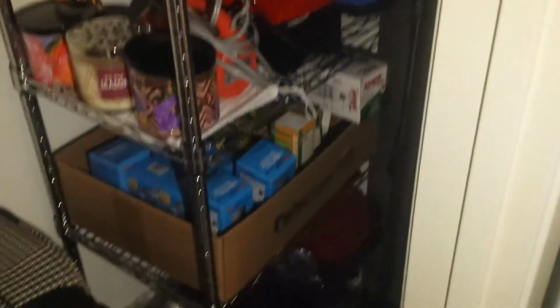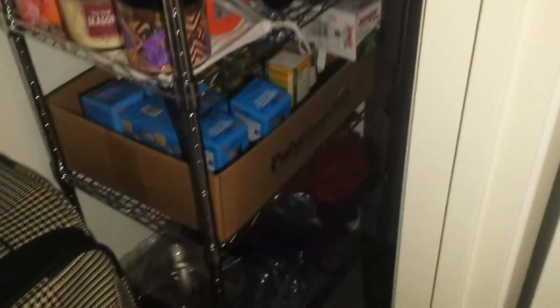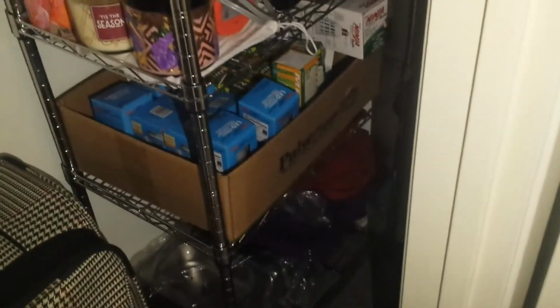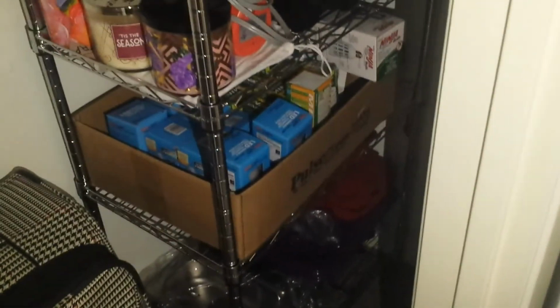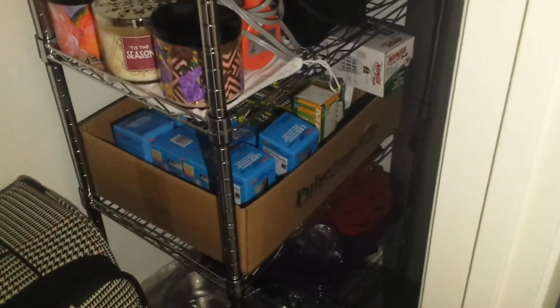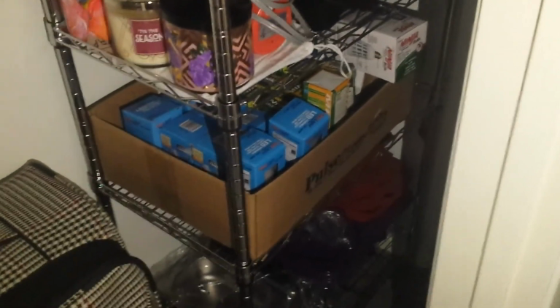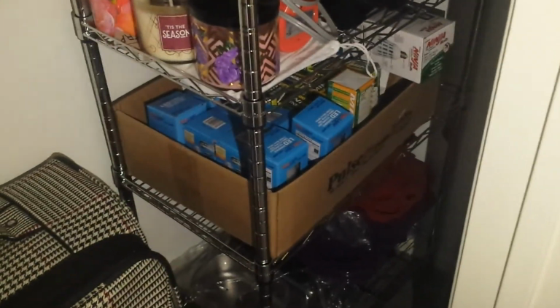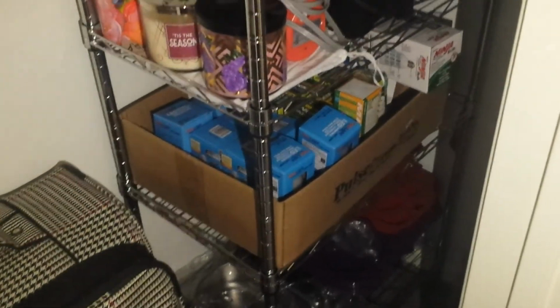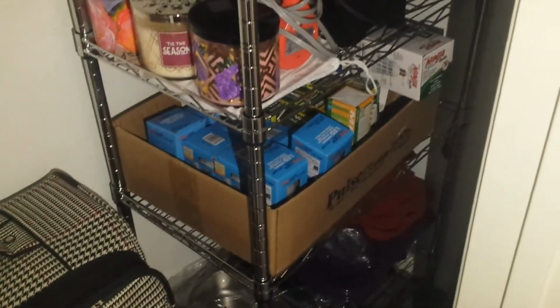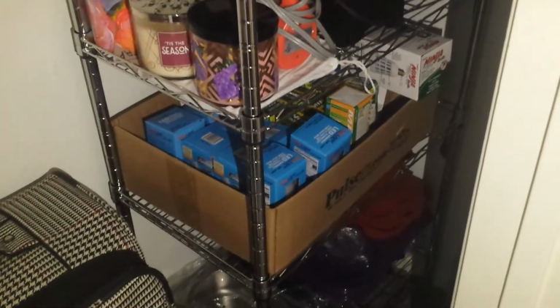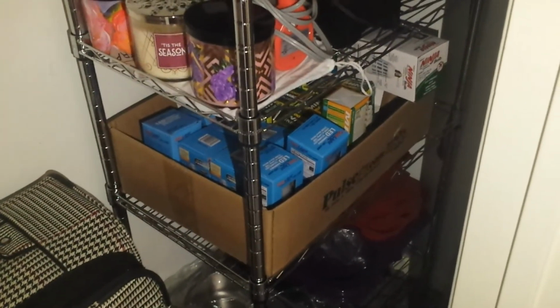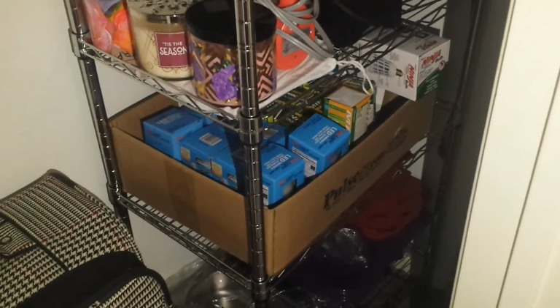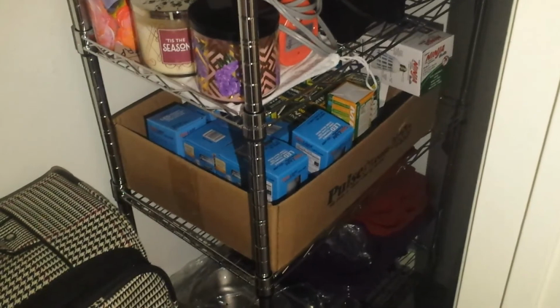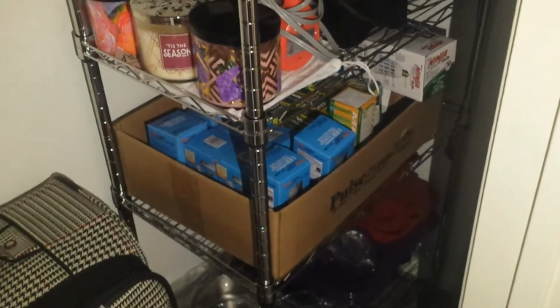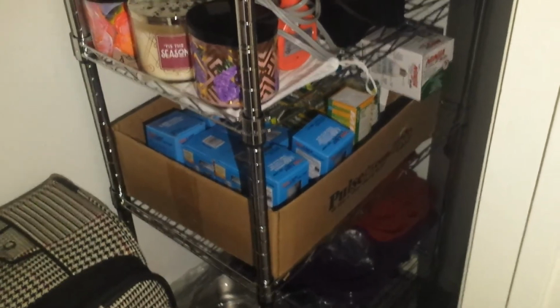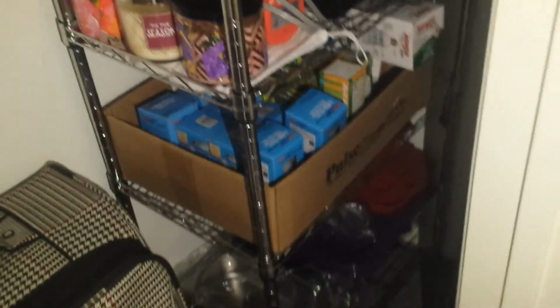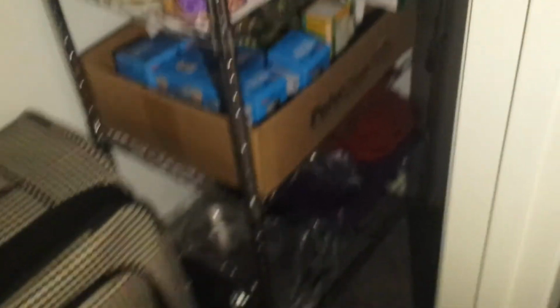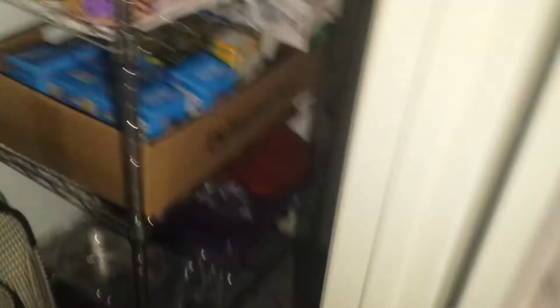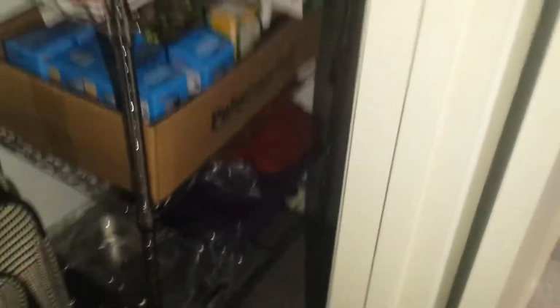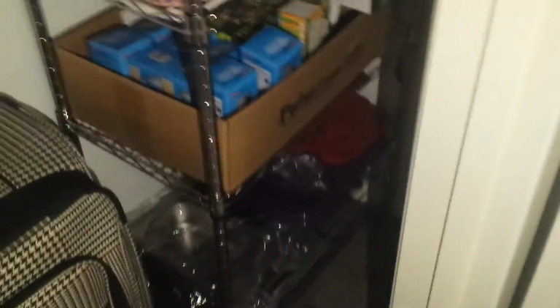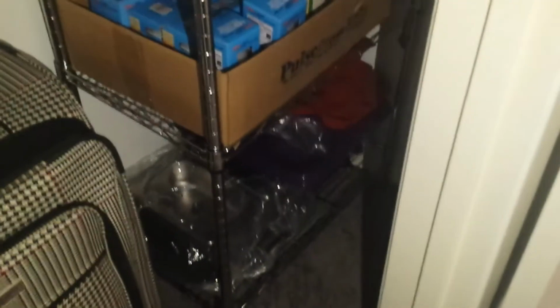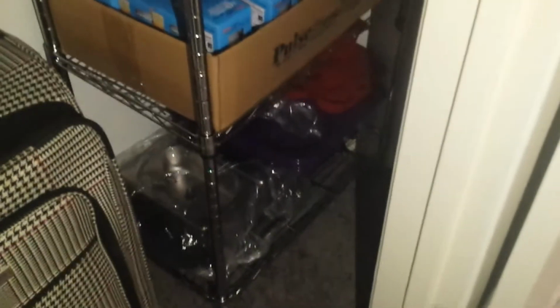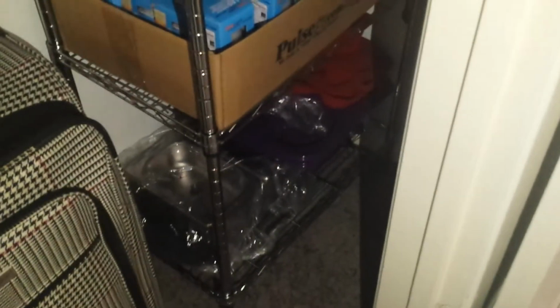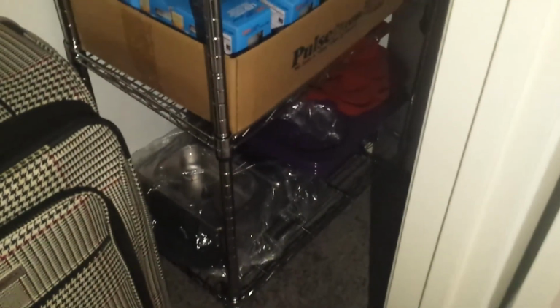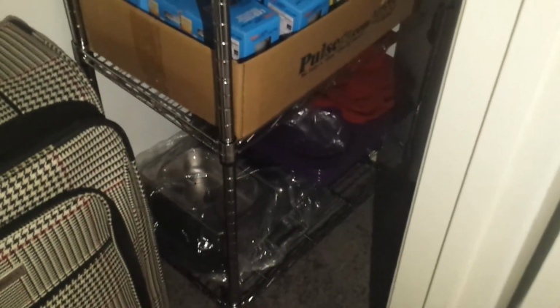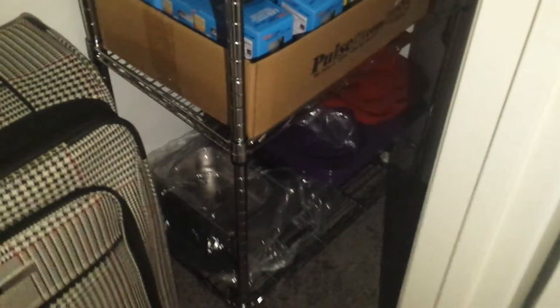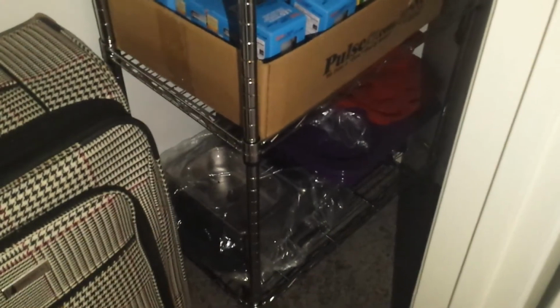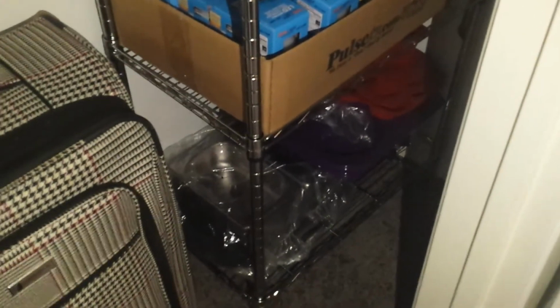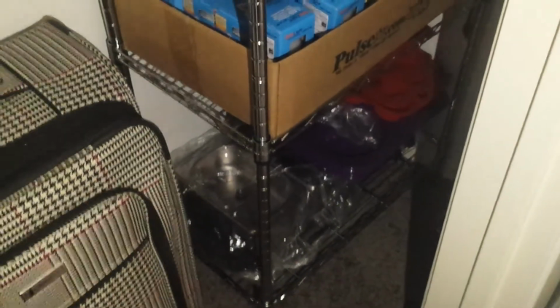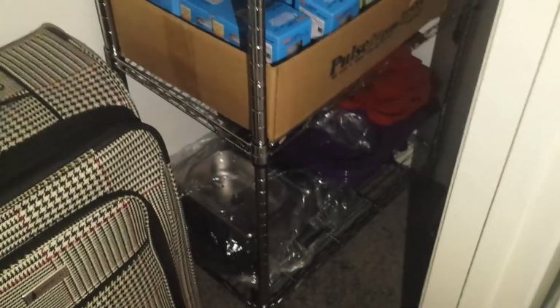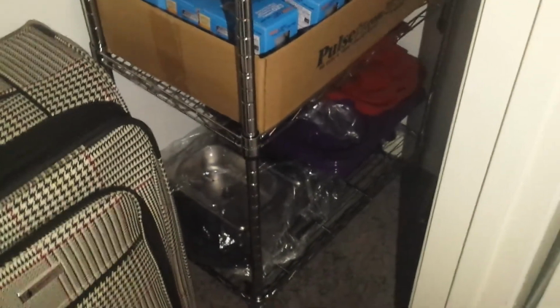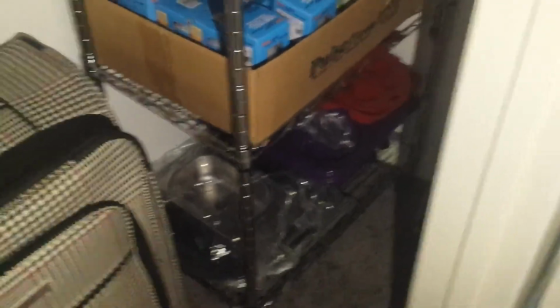The next shelf is all light bulbs — my husband loves to have light bulbs, so there they are. On the bottom are some cooking pans and buffet dishes.